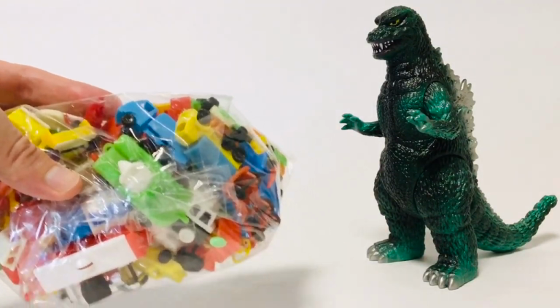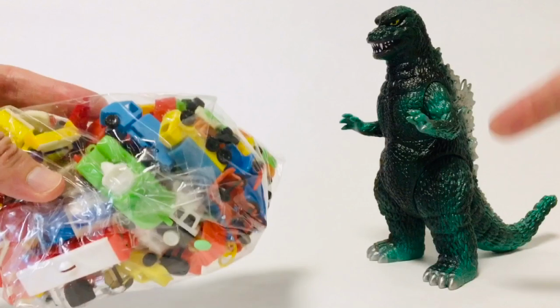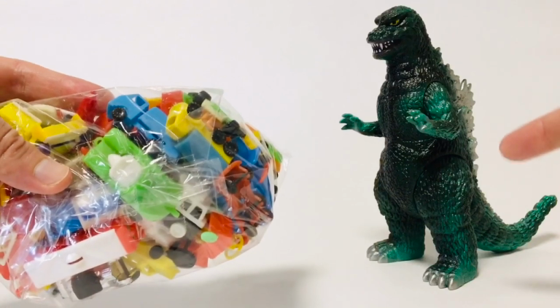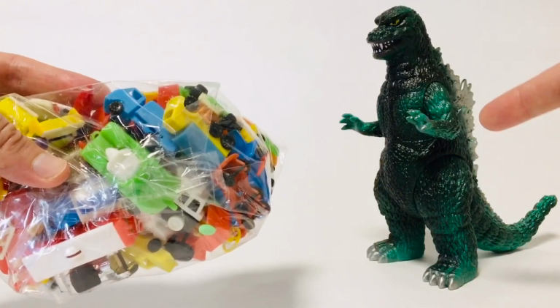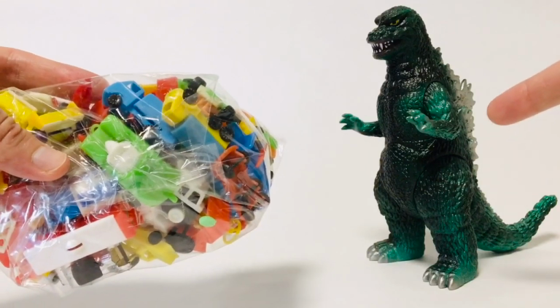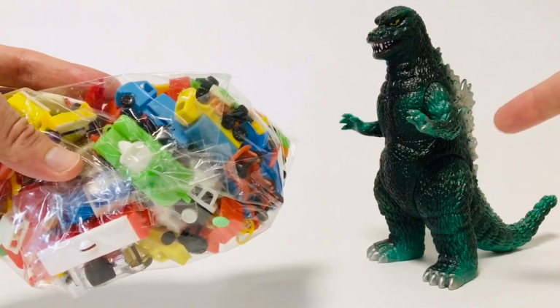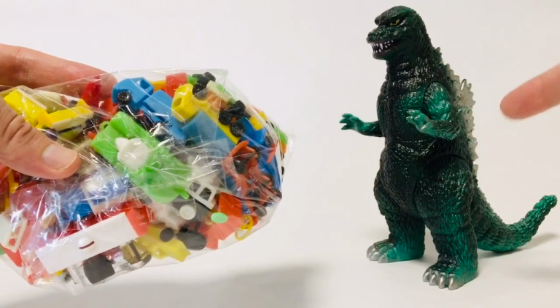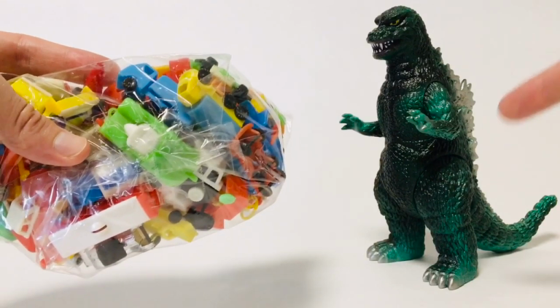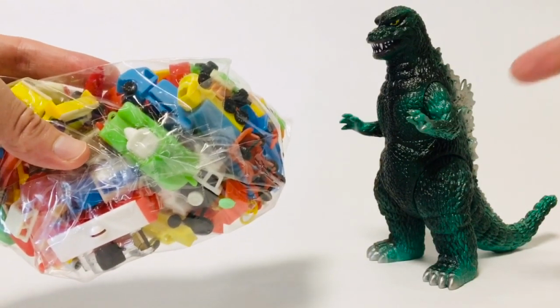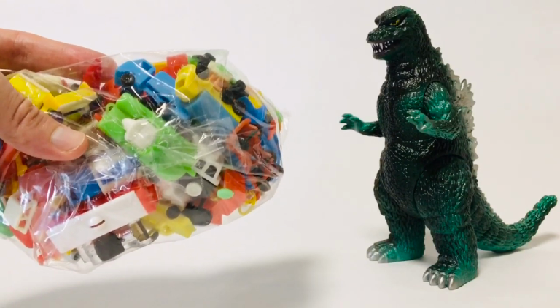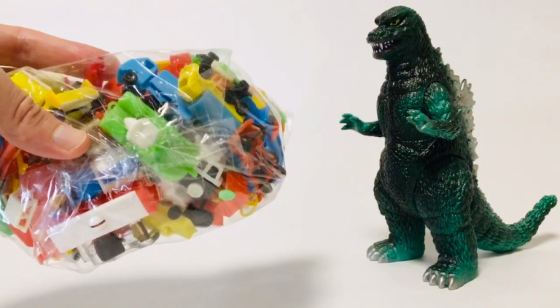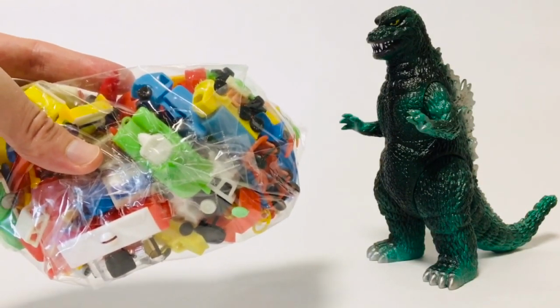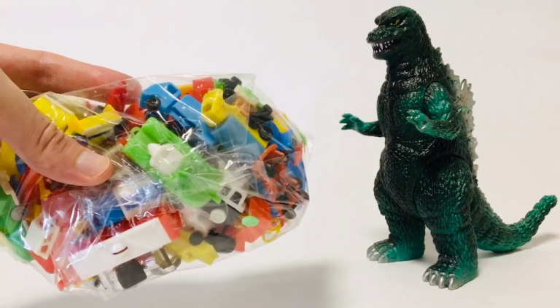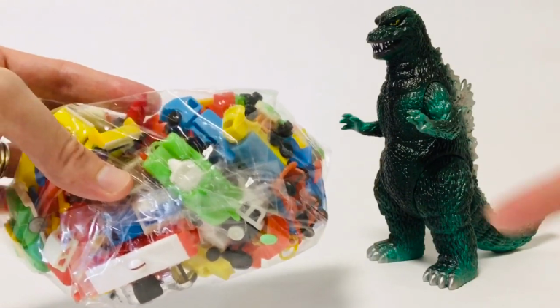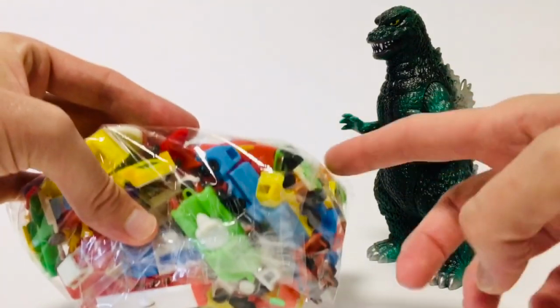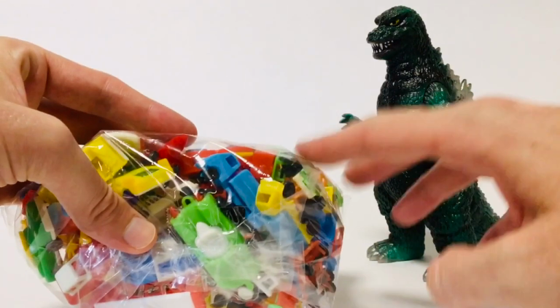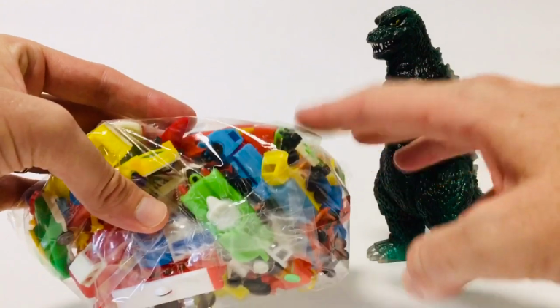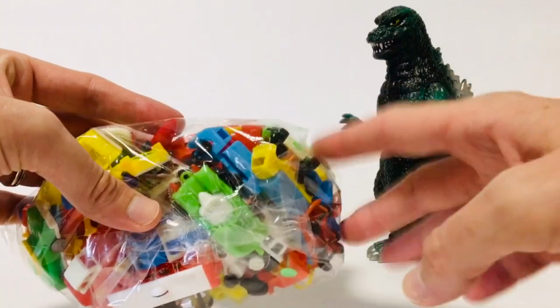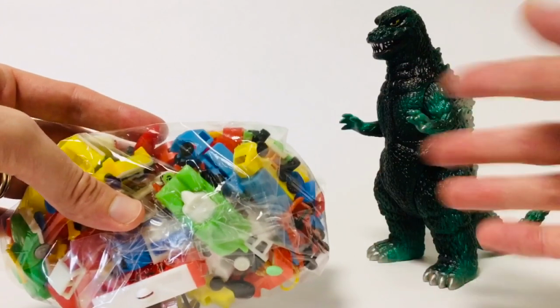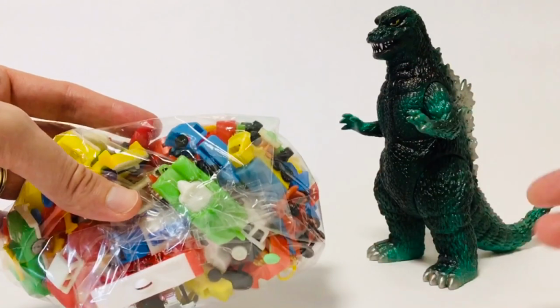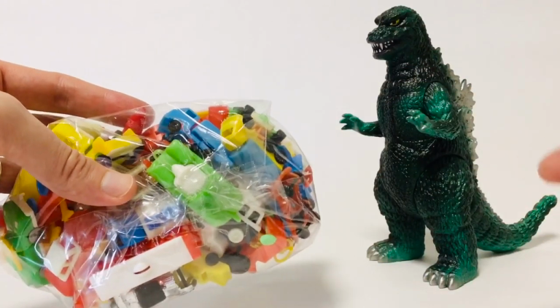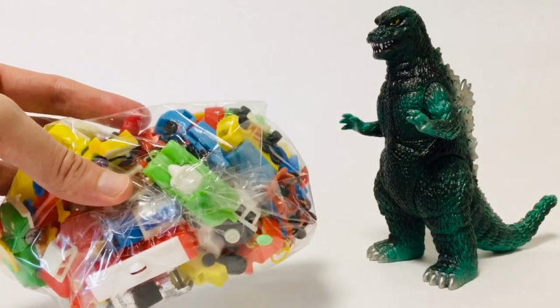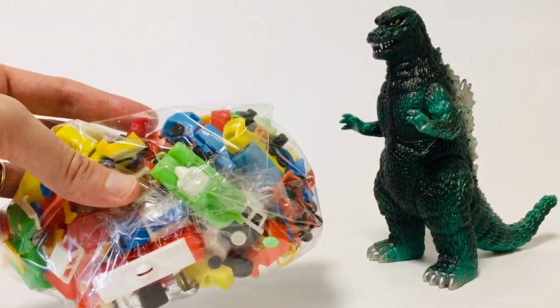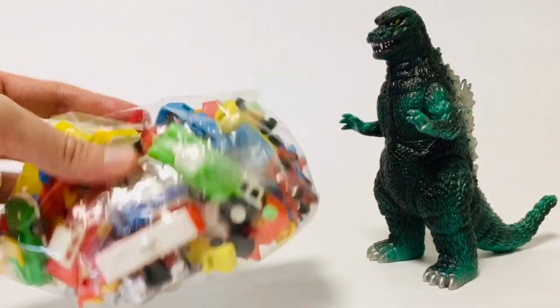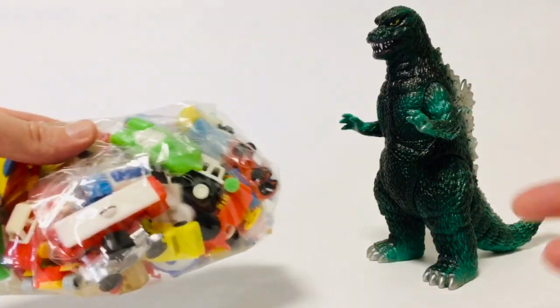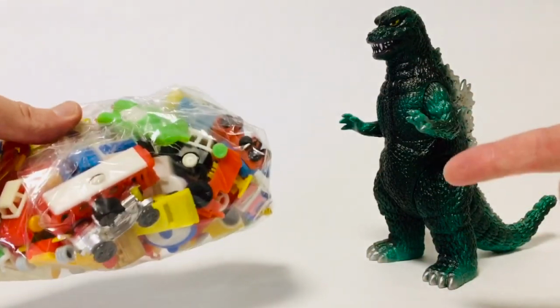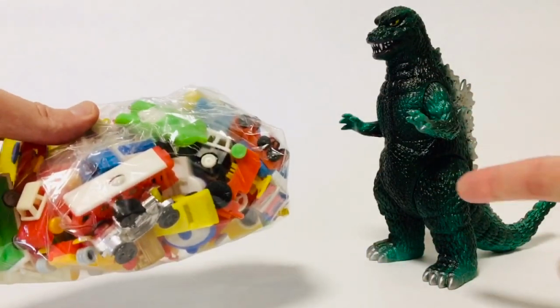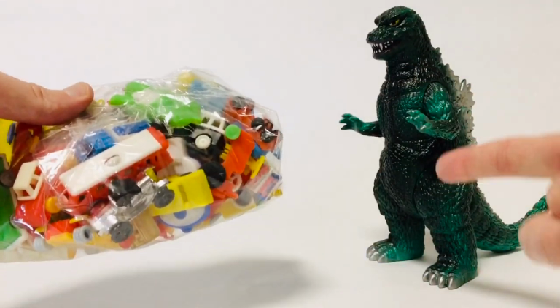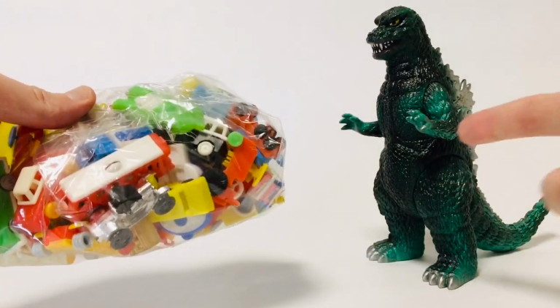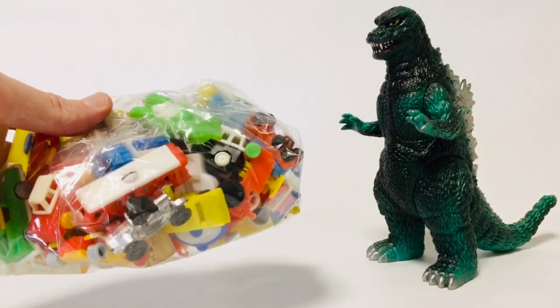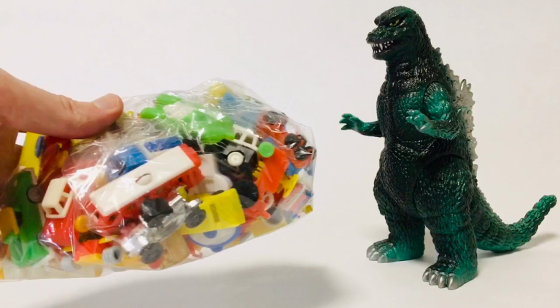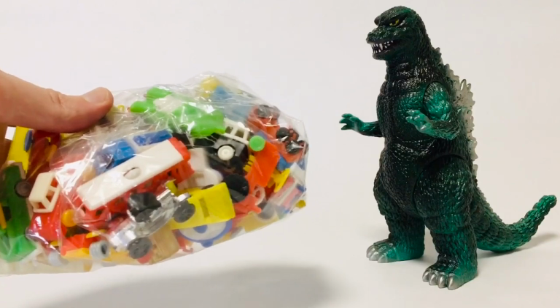I've got my assistant, Godzilla 1984, here just for scale. A lot of these things will end up being kind of like little display dioramas with guys like this. Alright, let's crack it open.